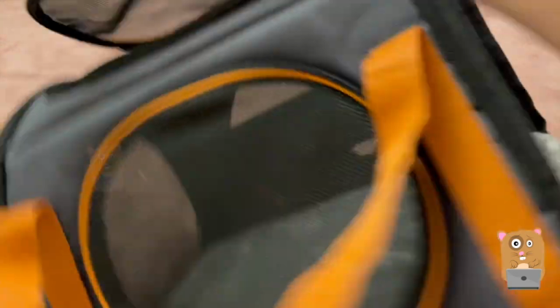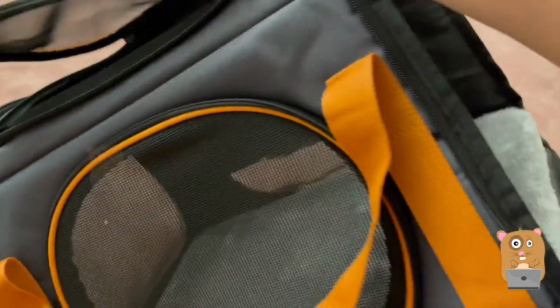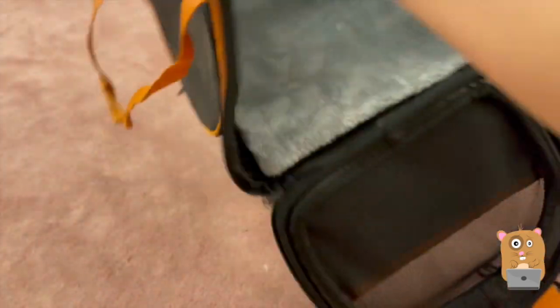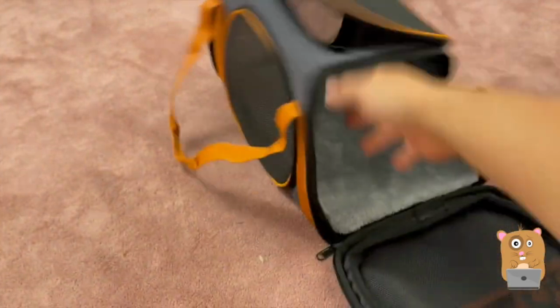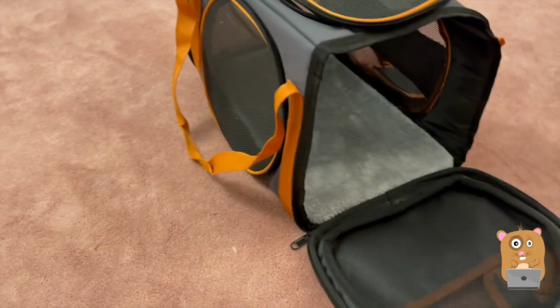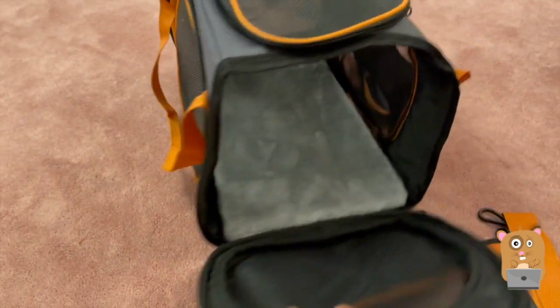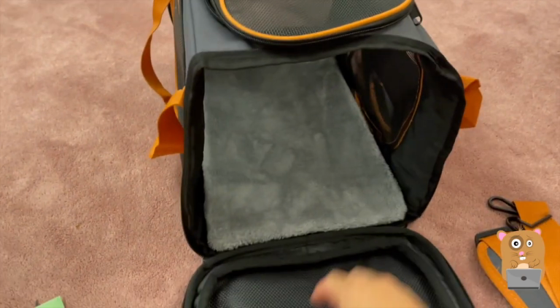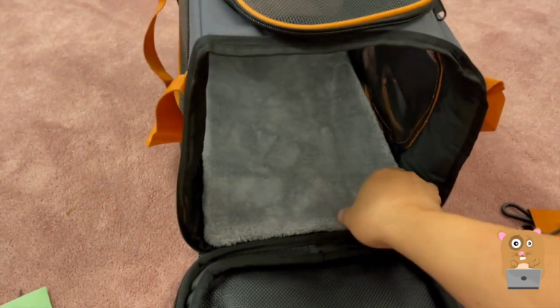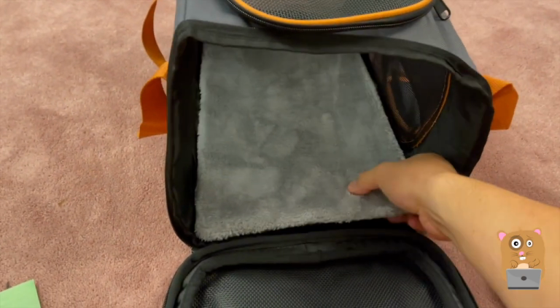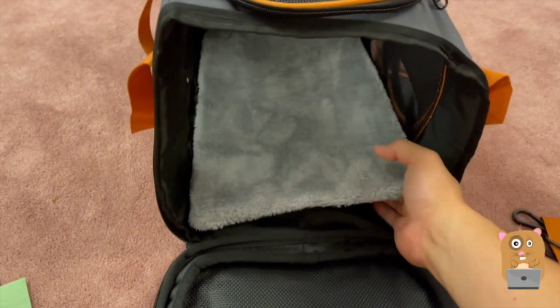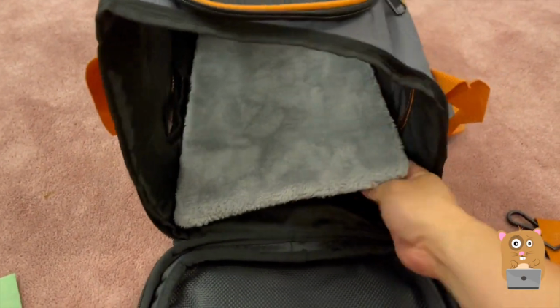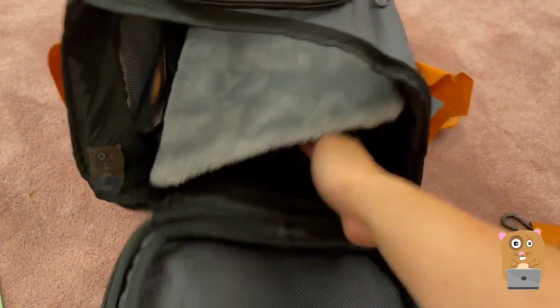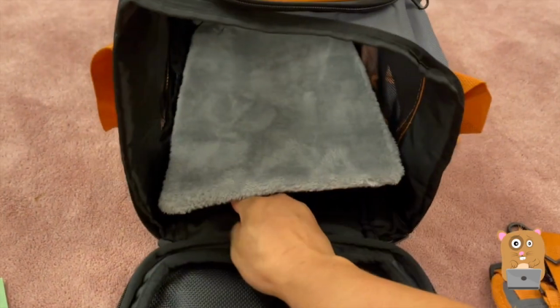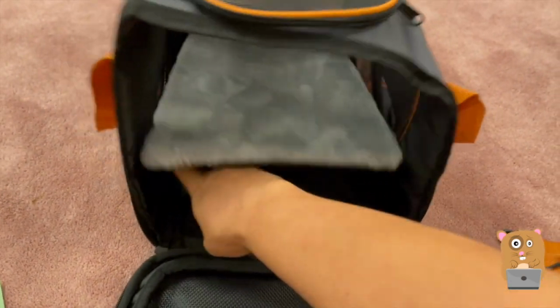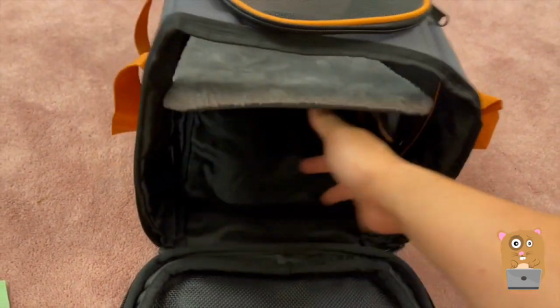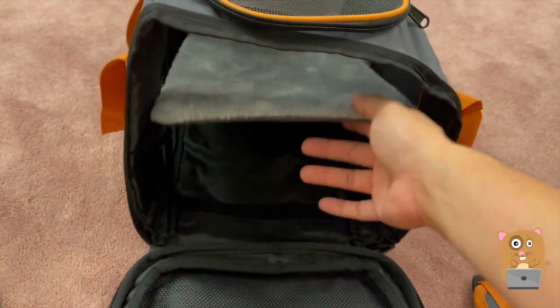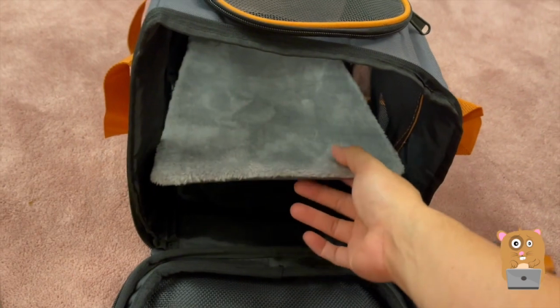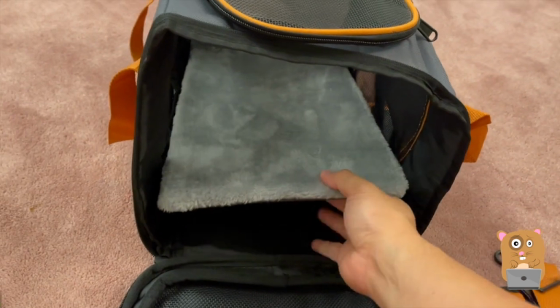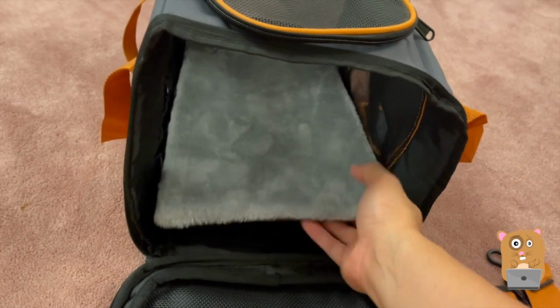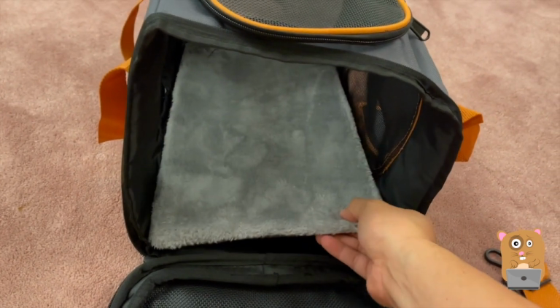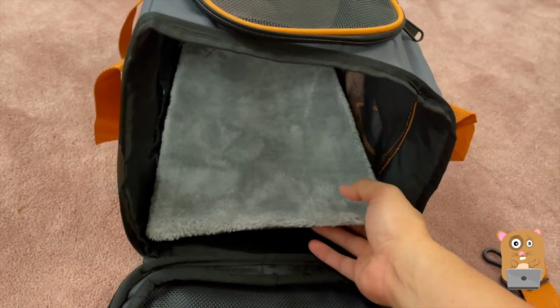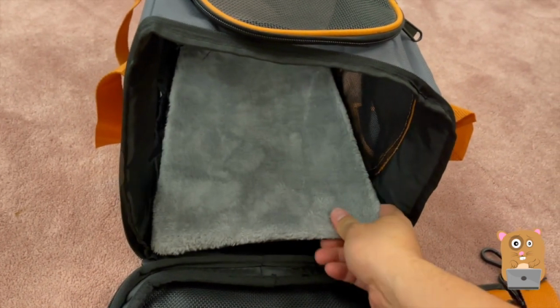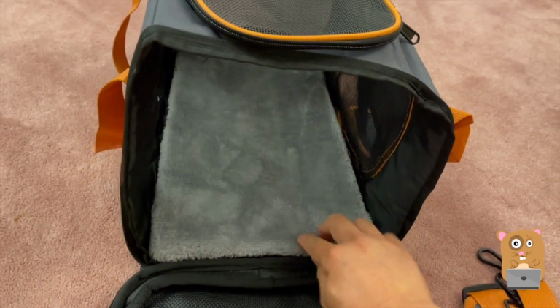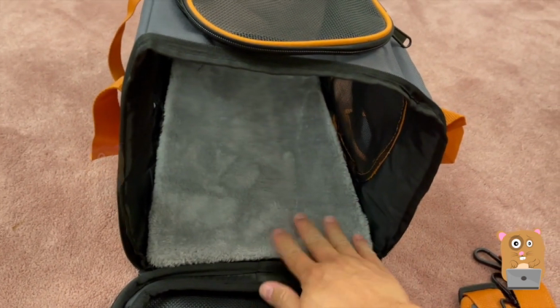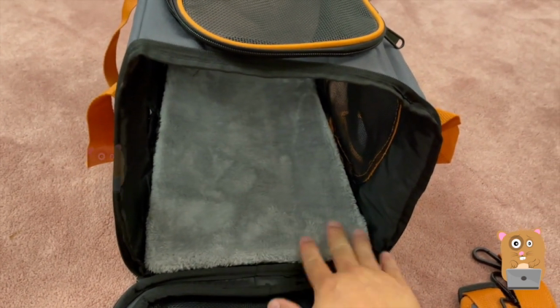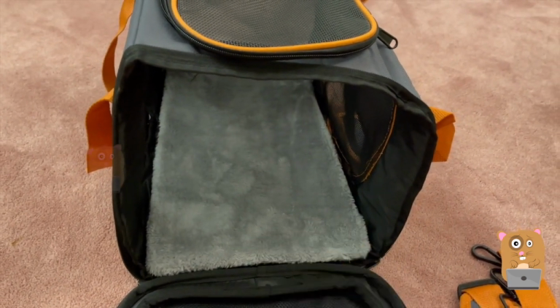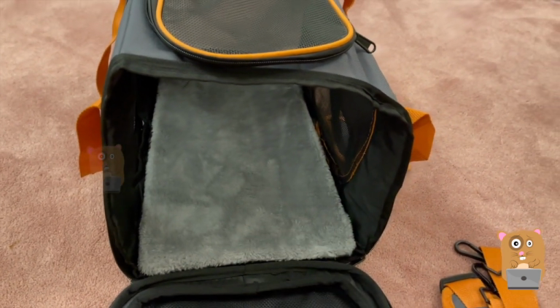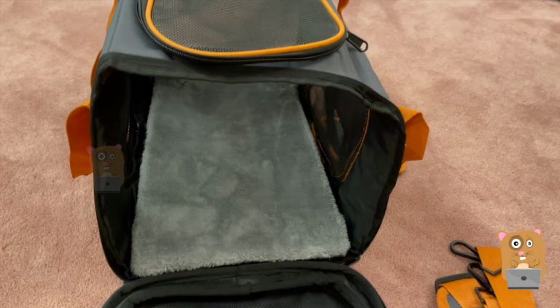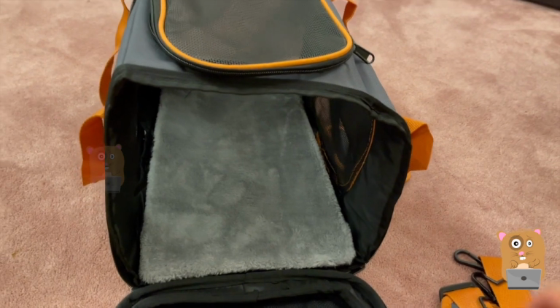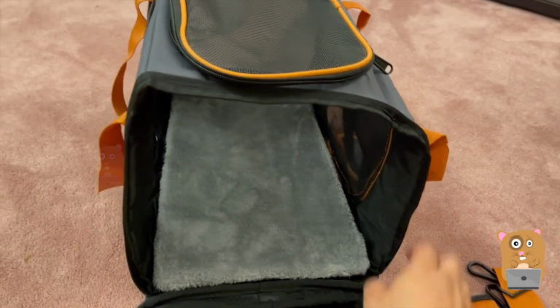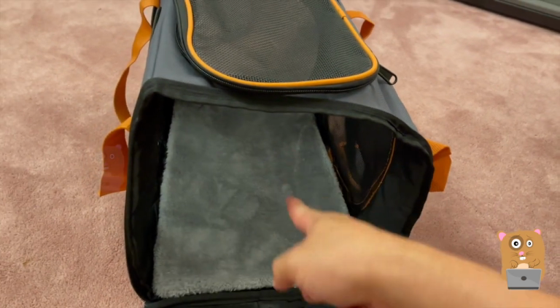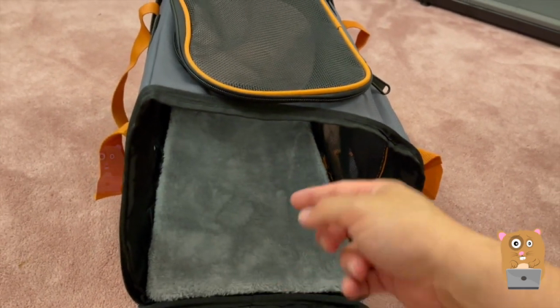The one I got is orange. And as we saw from the picture before, the bottom plate — this is the hard piece. This can be removed for cleaning, but if I'm not cleaning it, I can just leave it in here.